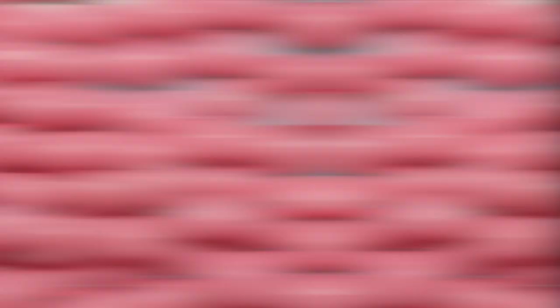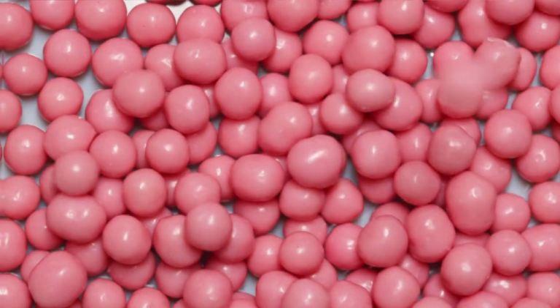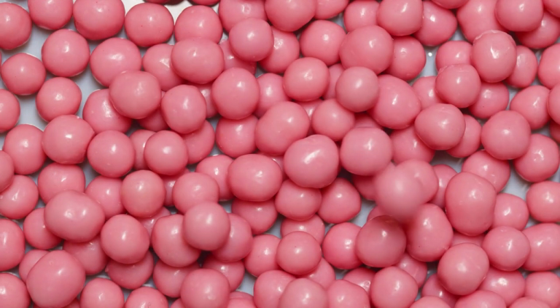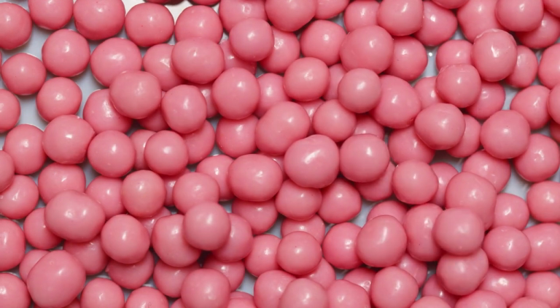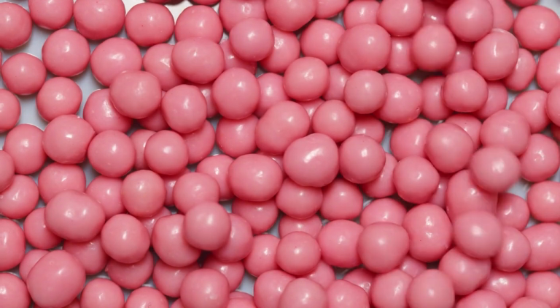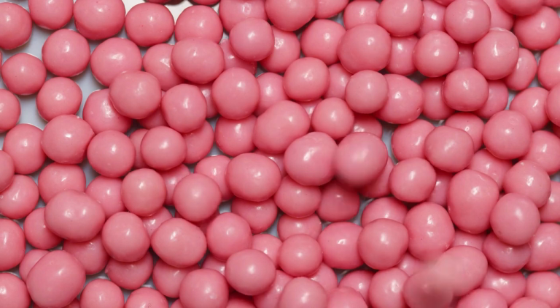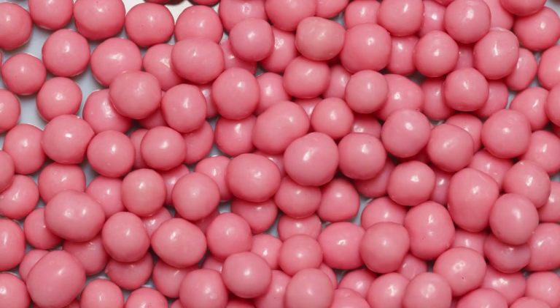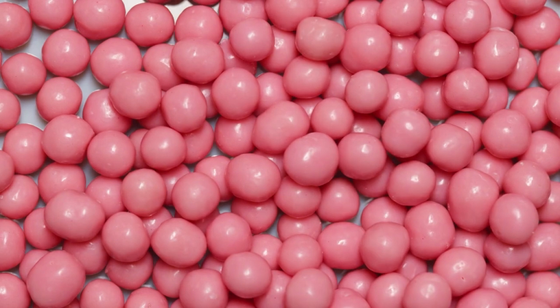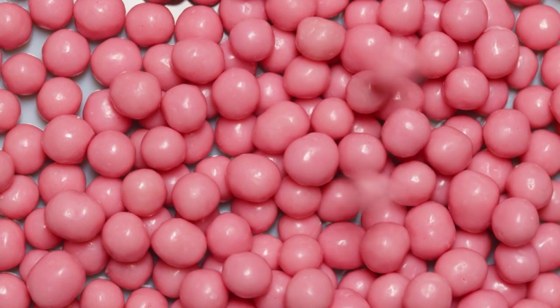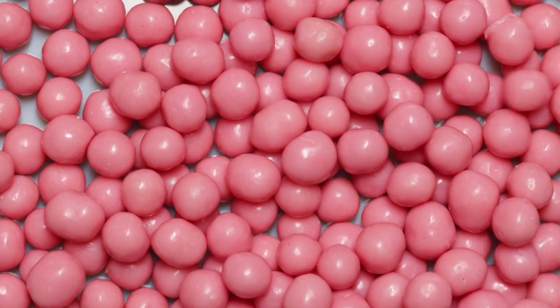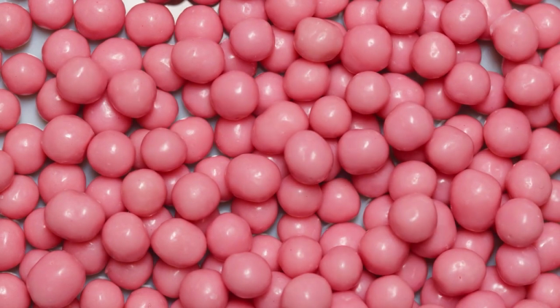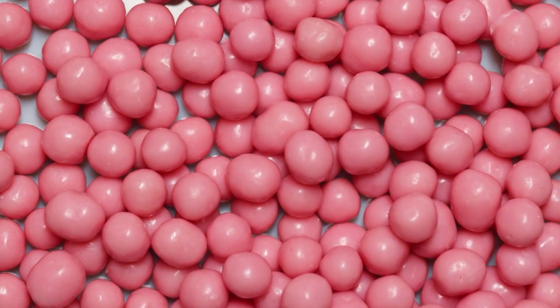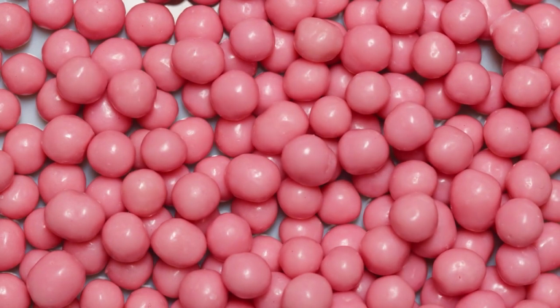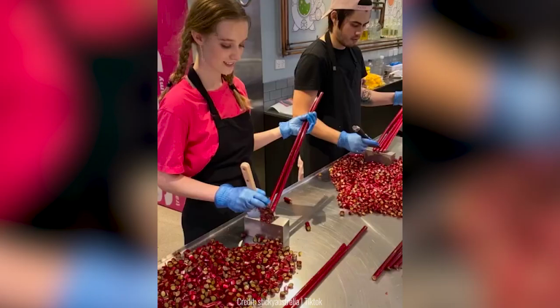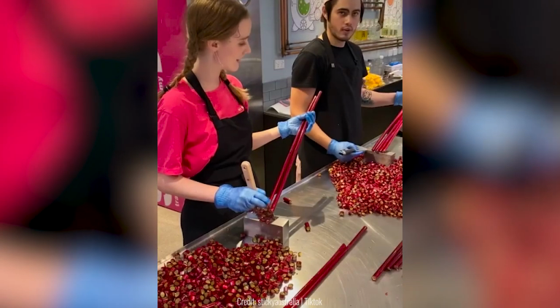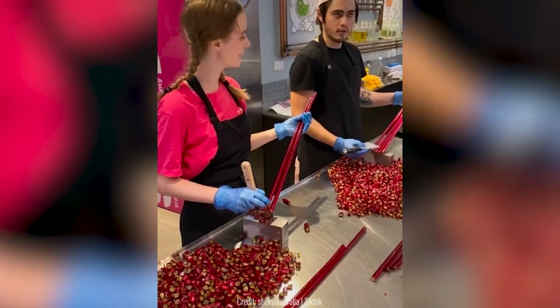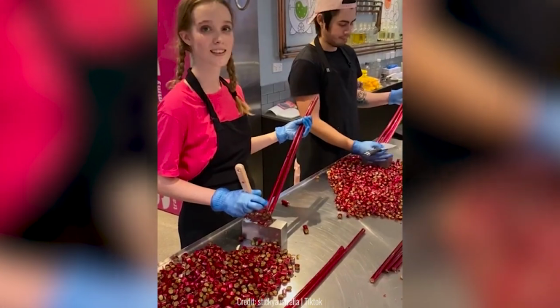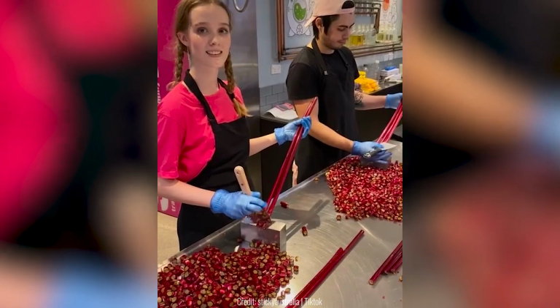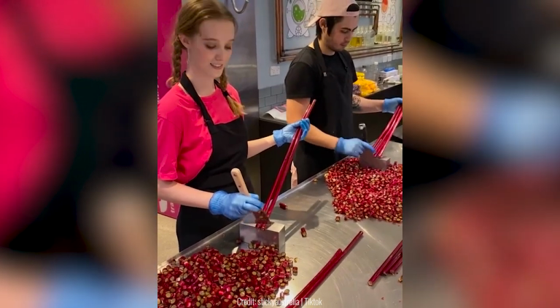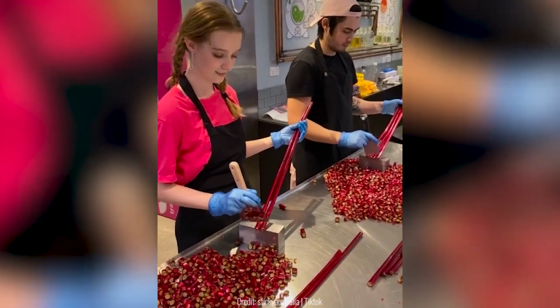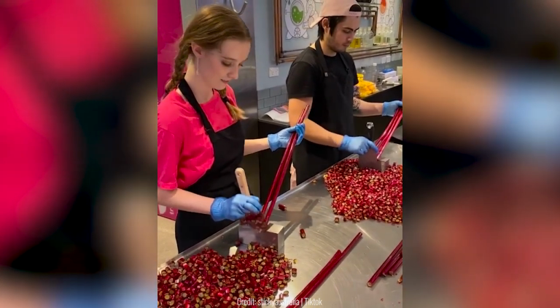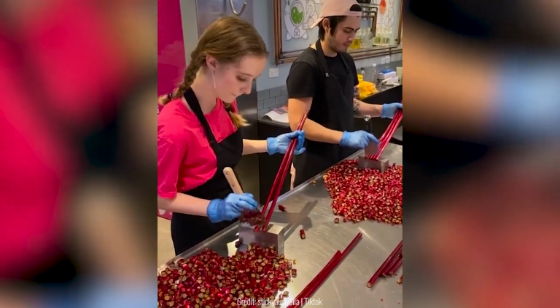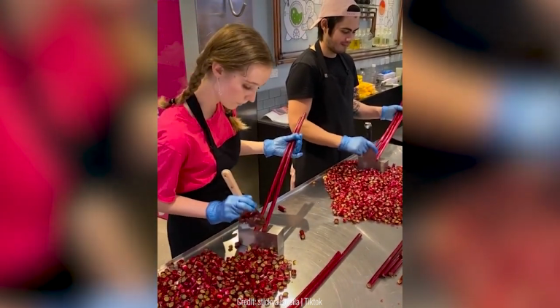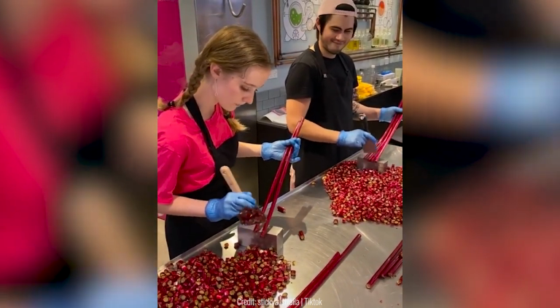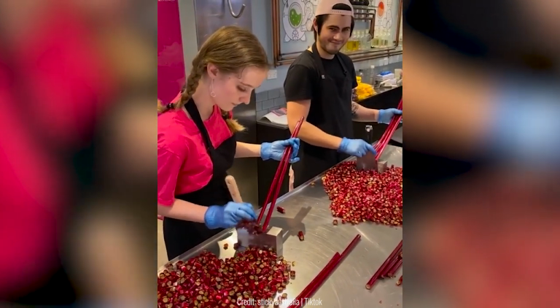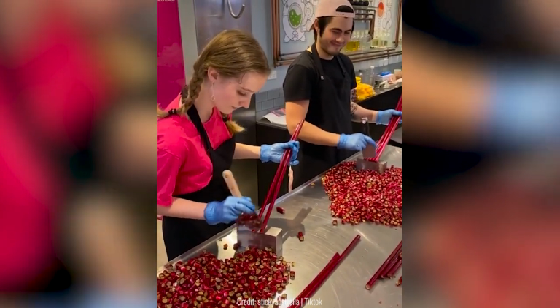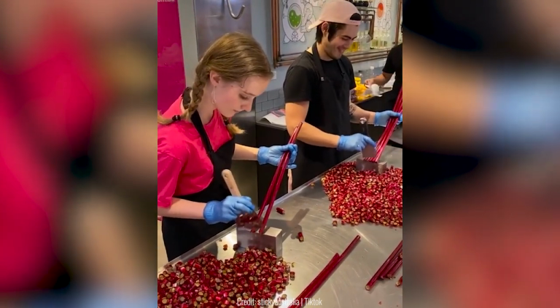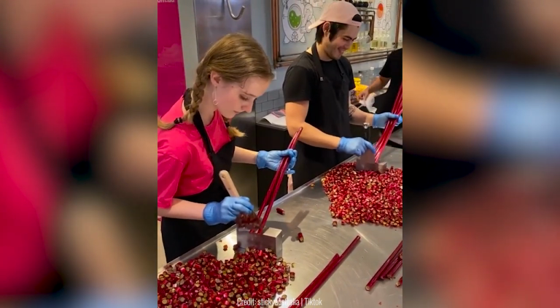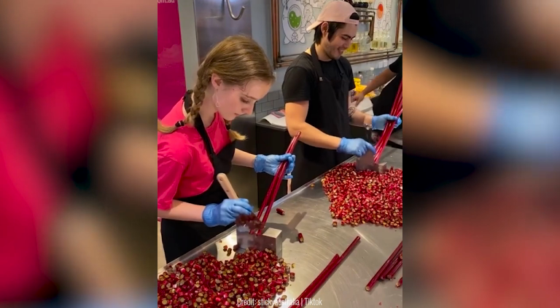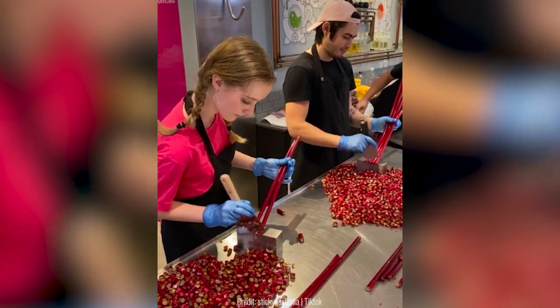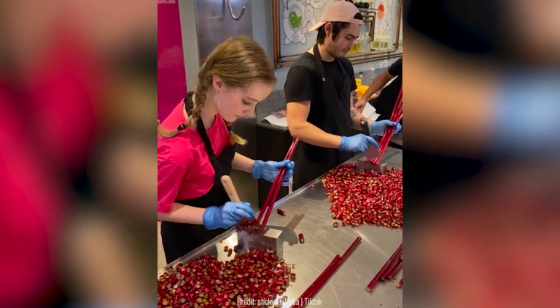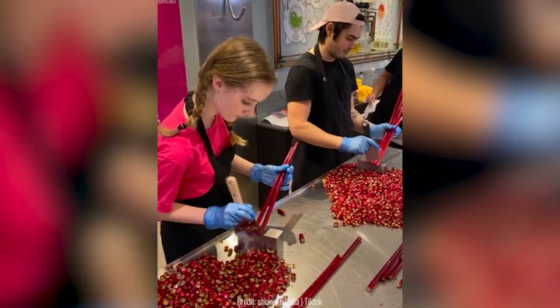Those of you out there with a sweet tooth probably think that handmade candy is the best snack ever. This shop in Australia specializes in many kinds of toffees and candies. When they harden, they have to be cut by hand into even pieces.